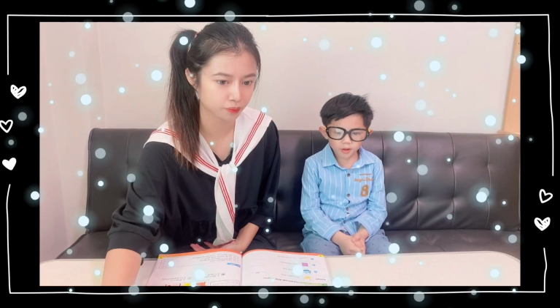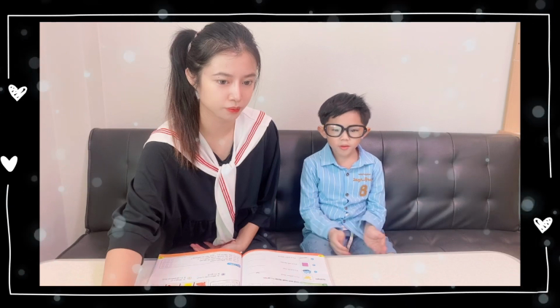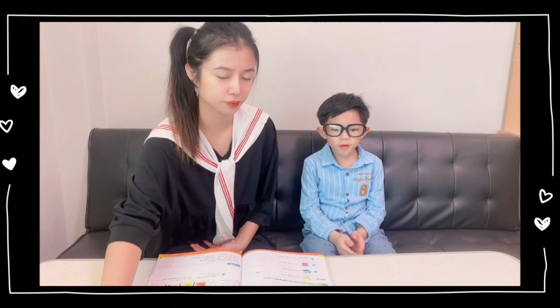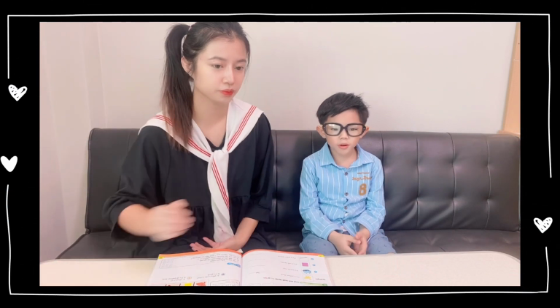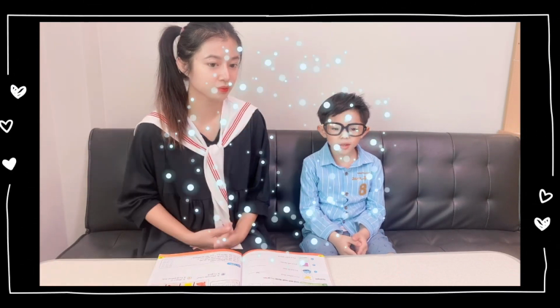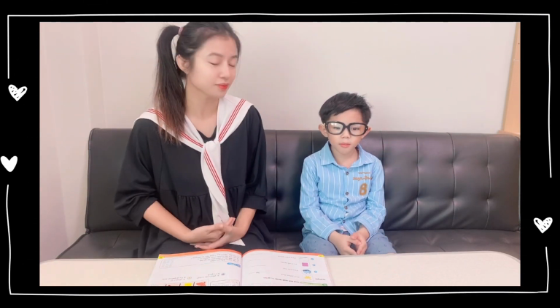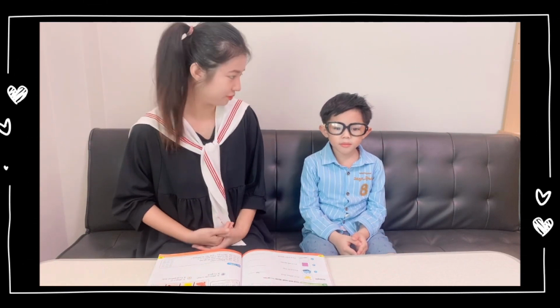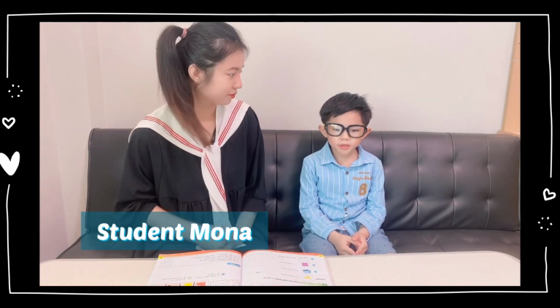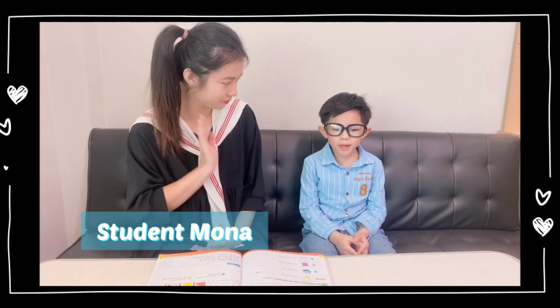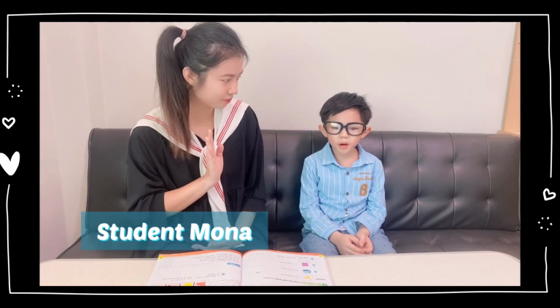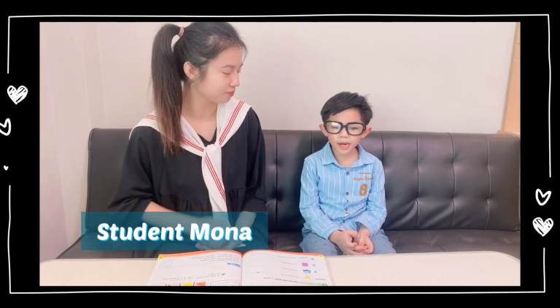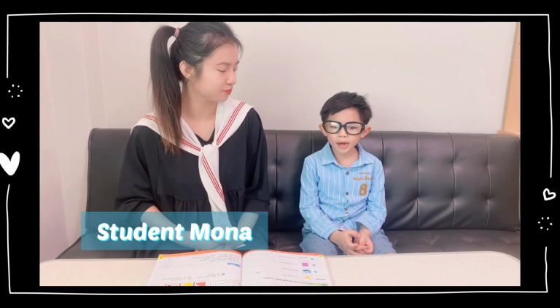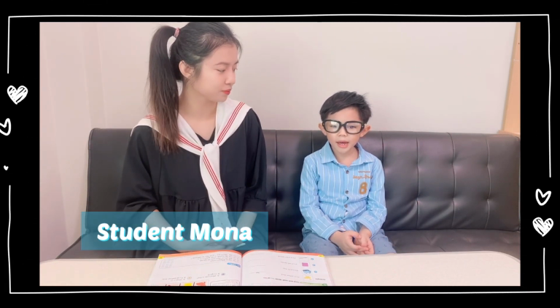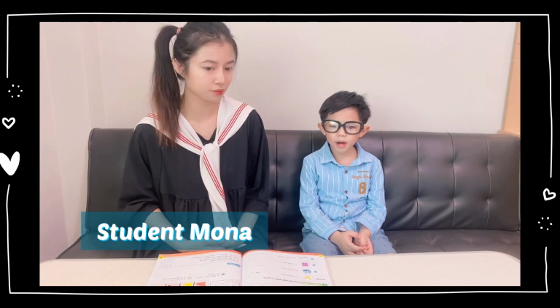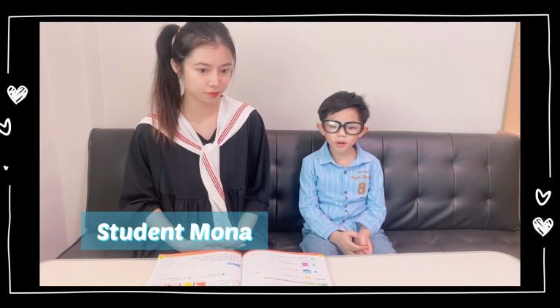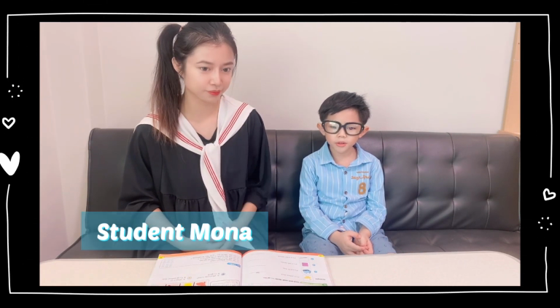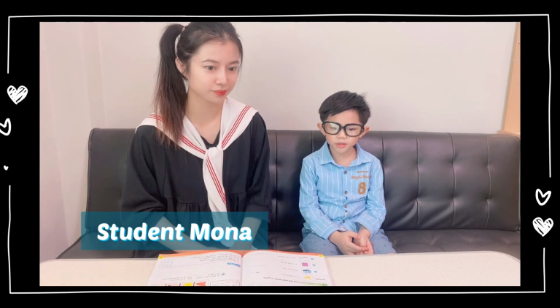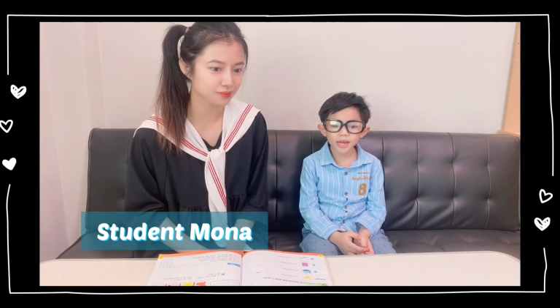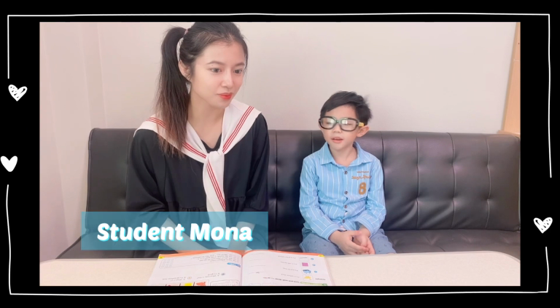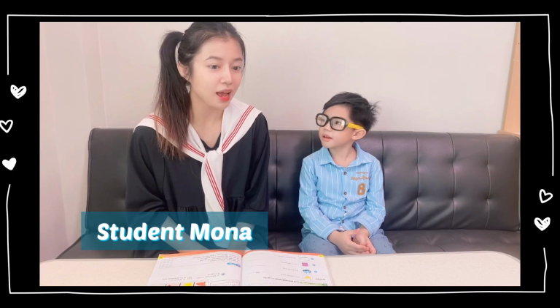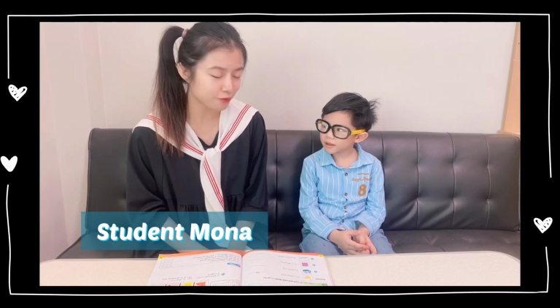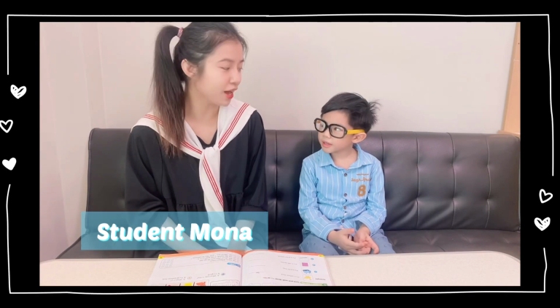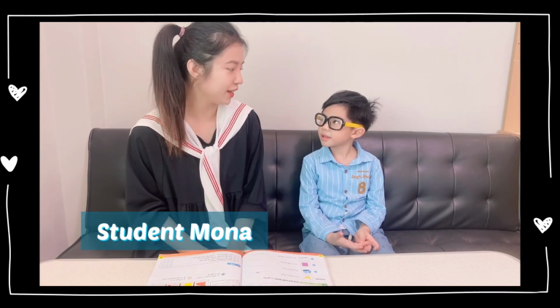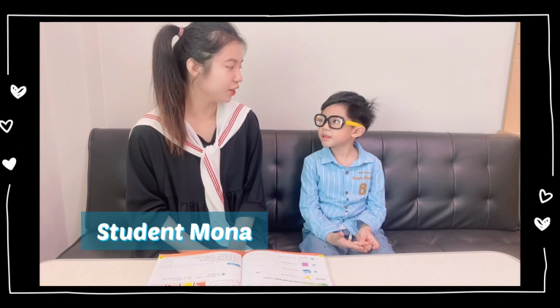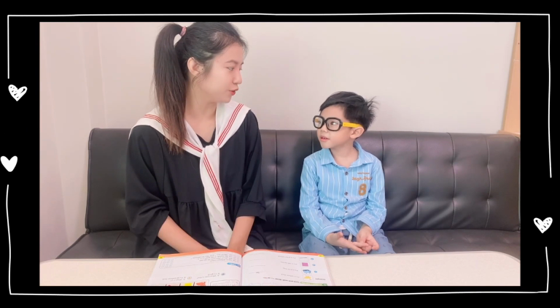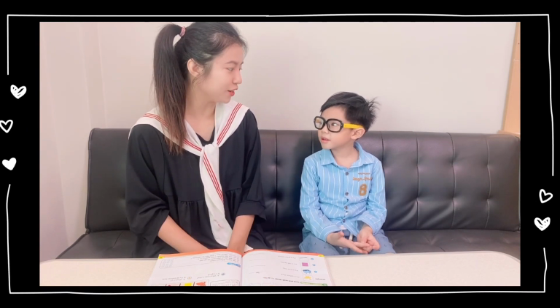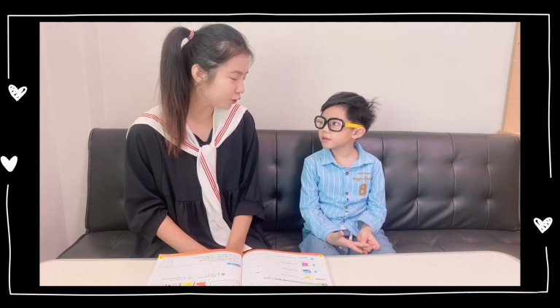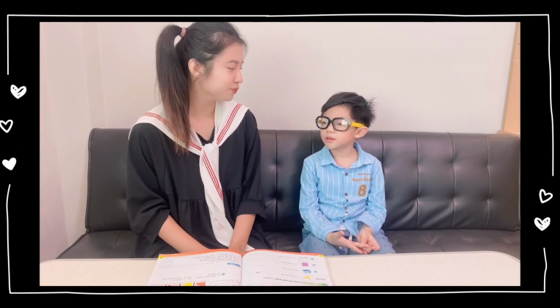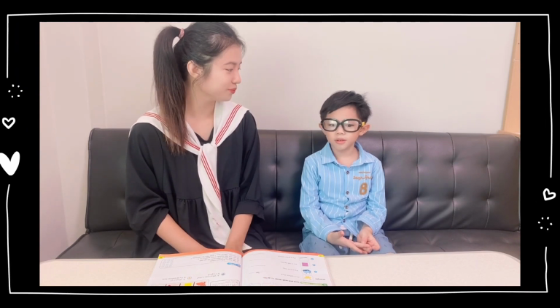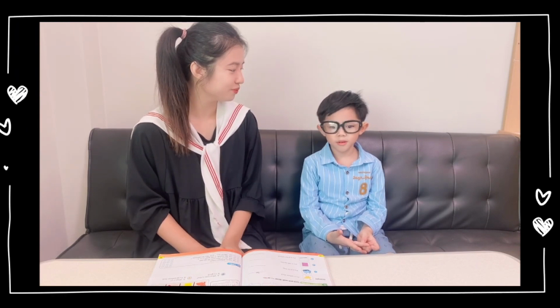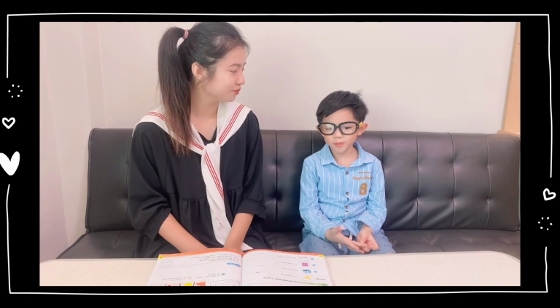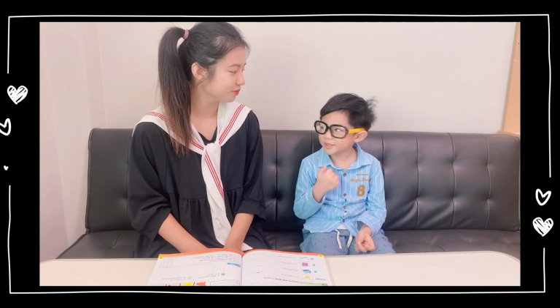Good morning, student Mona. How are you today? I'm fine, thank you. And you? Me too.